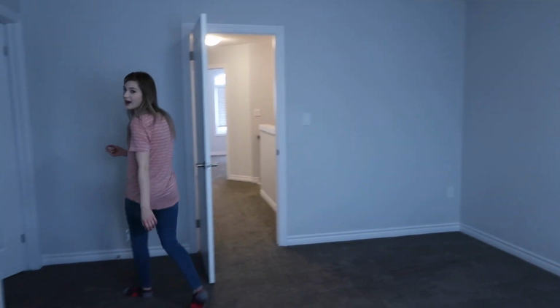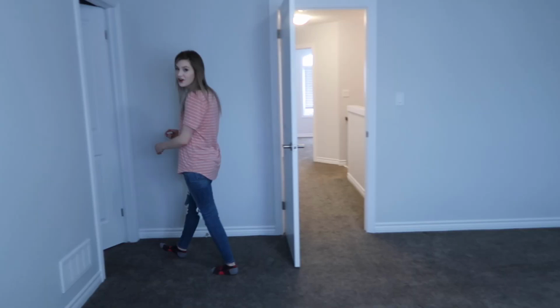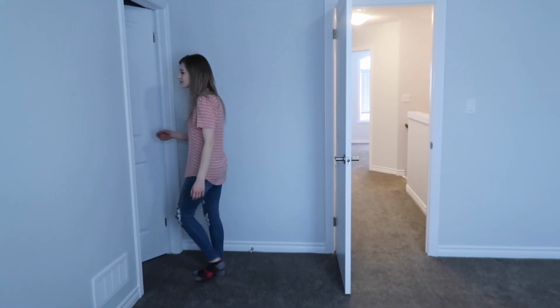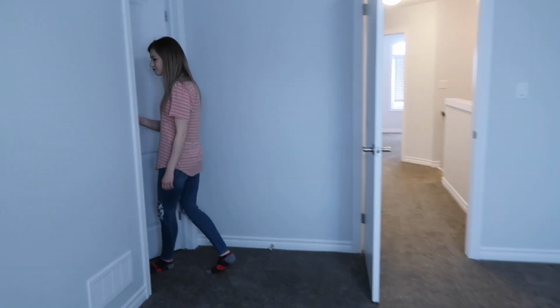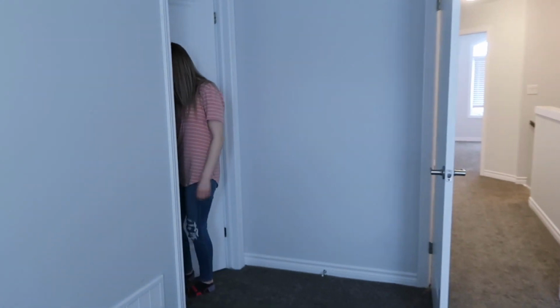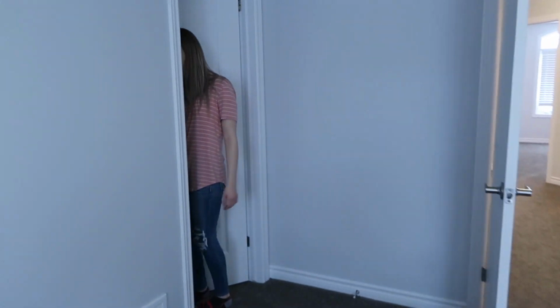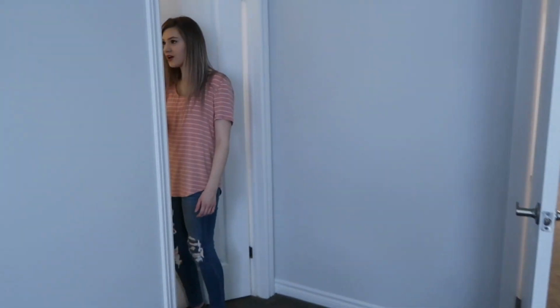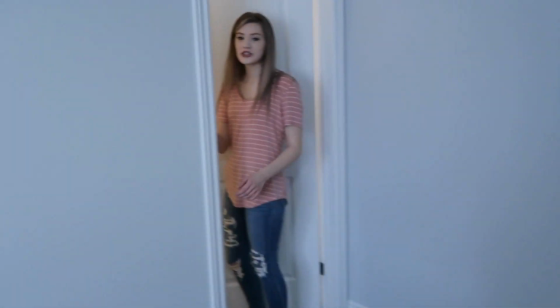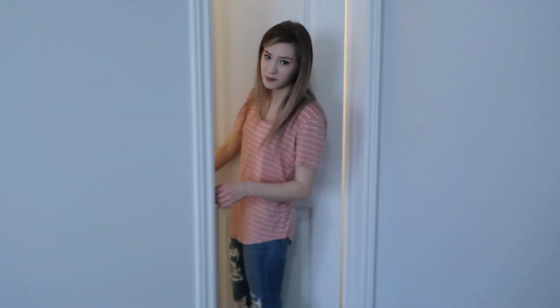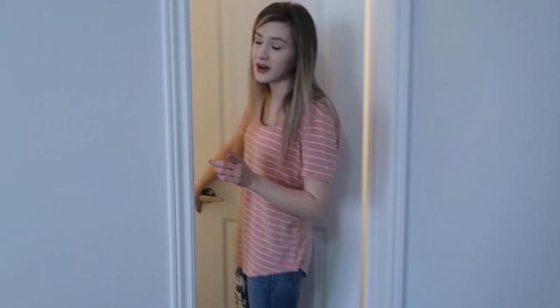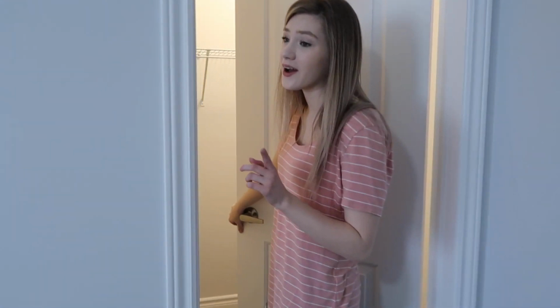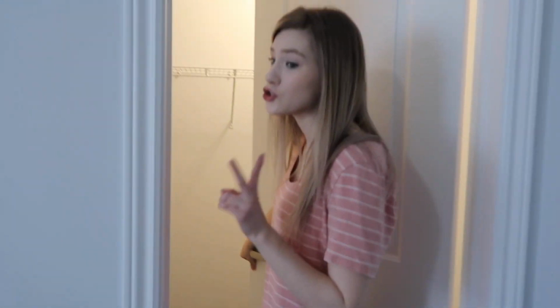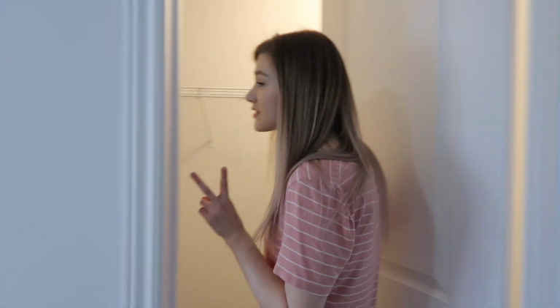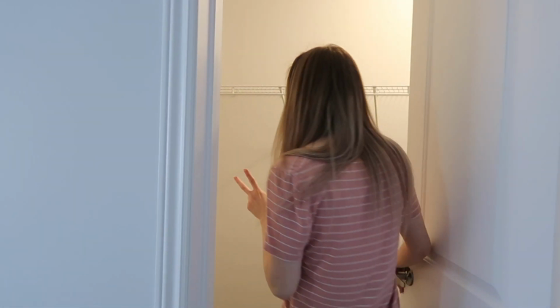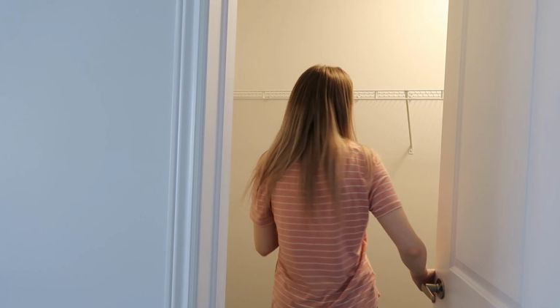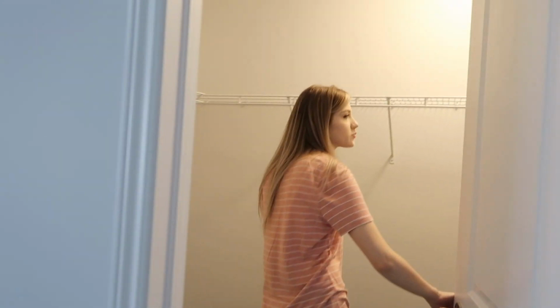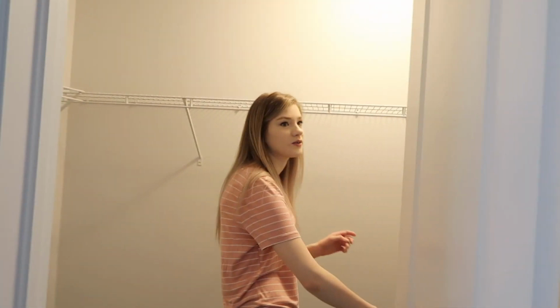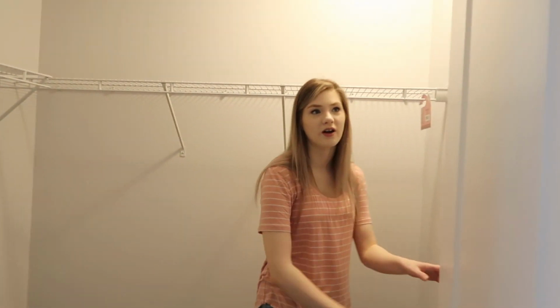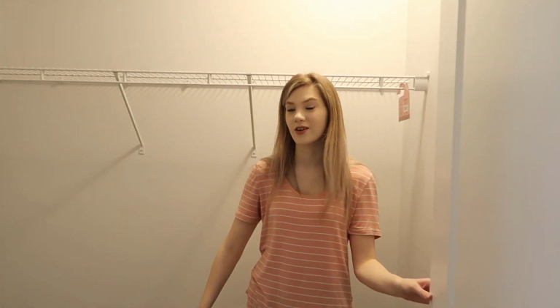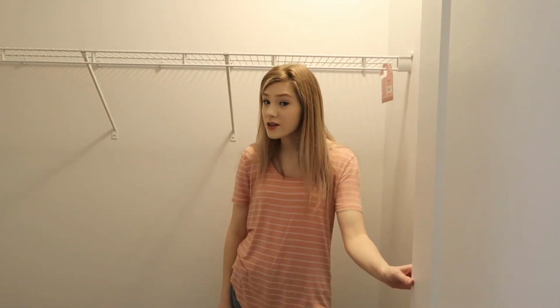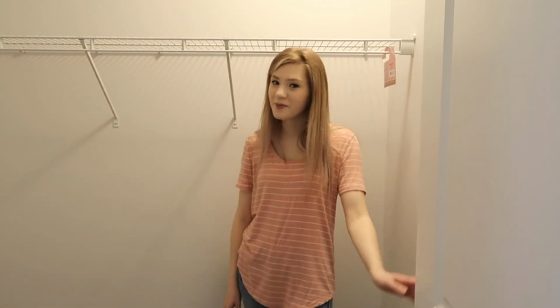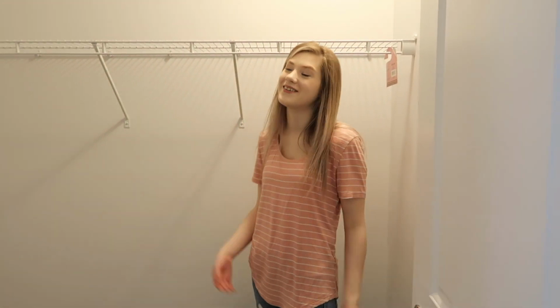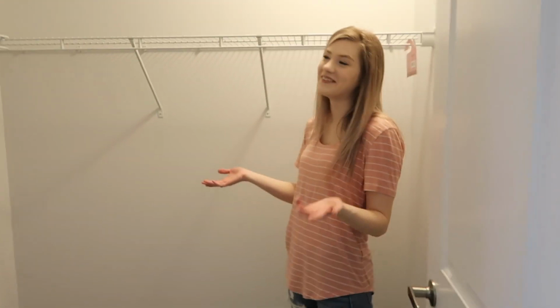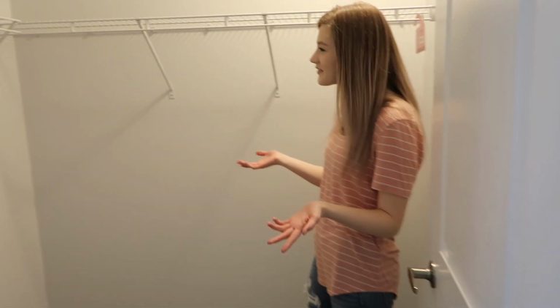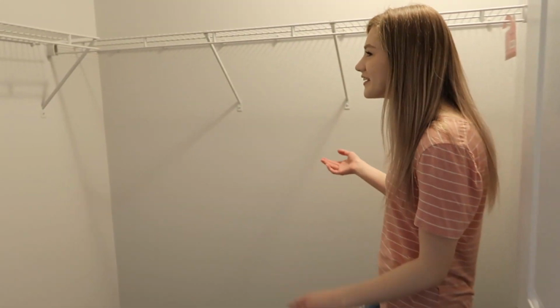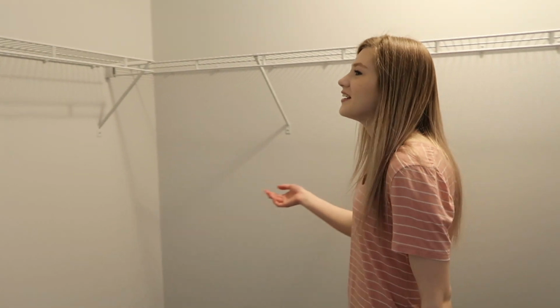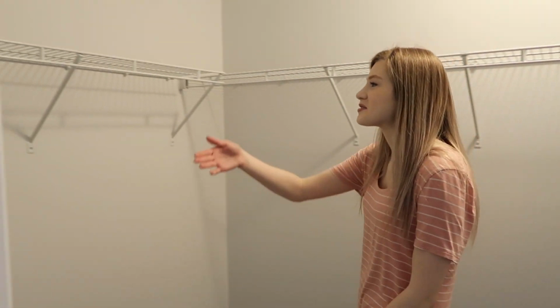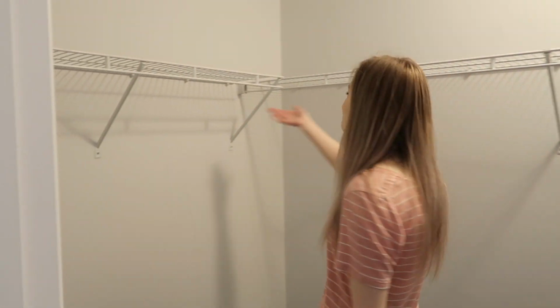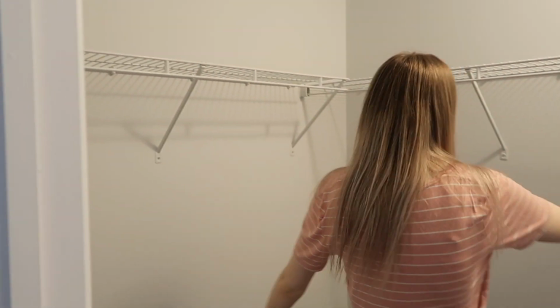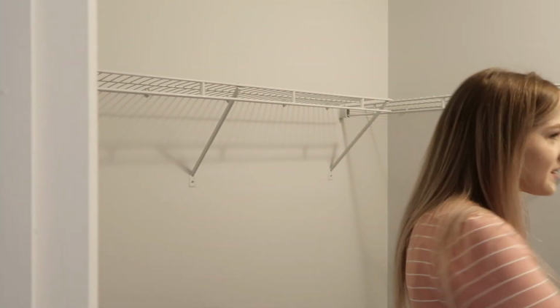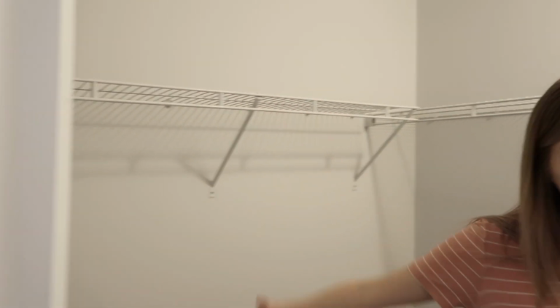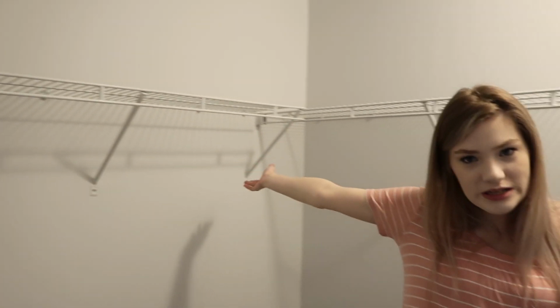And then we have the master closet. It's different from what we have now because right now we have two separate closets, so I'm going to have to share this one with Dan. I don't really want his clothes in here, but I mean, it's whatever.